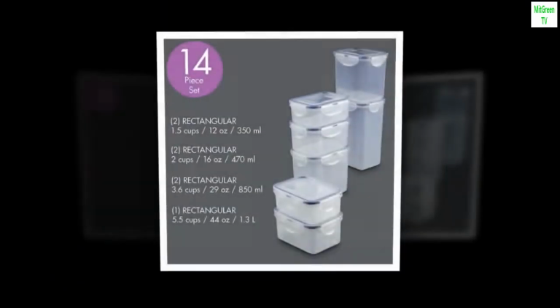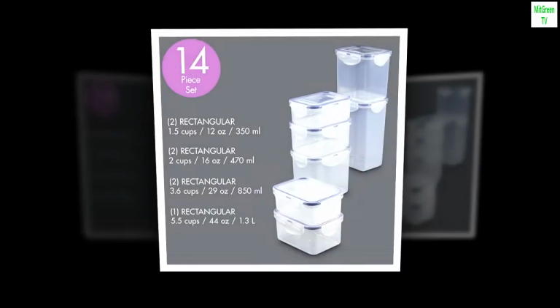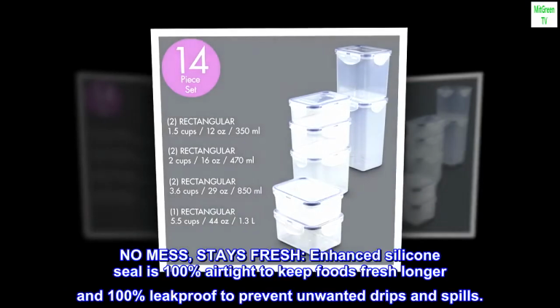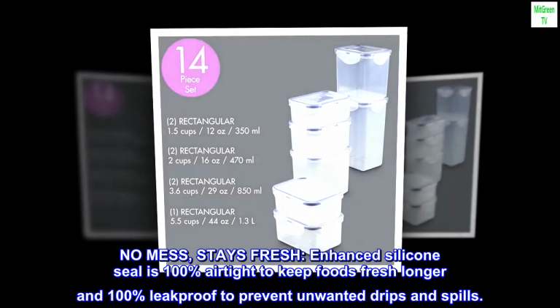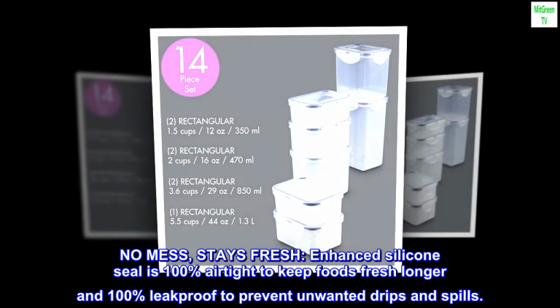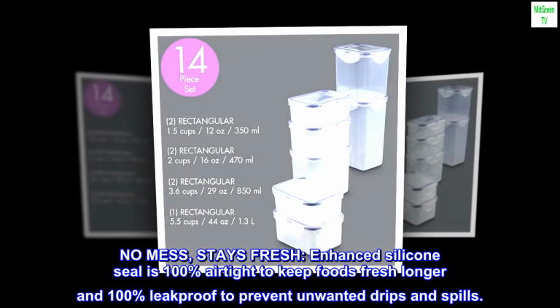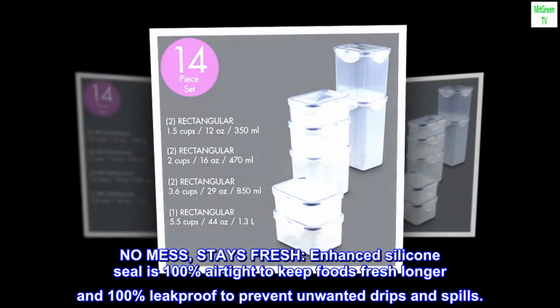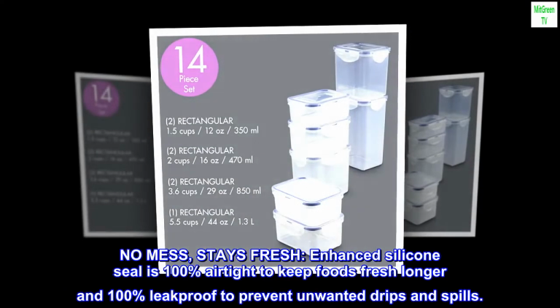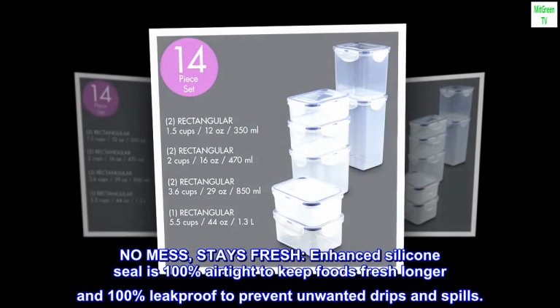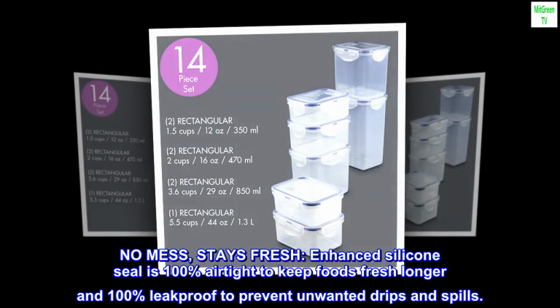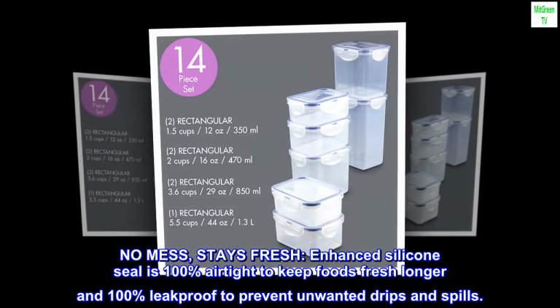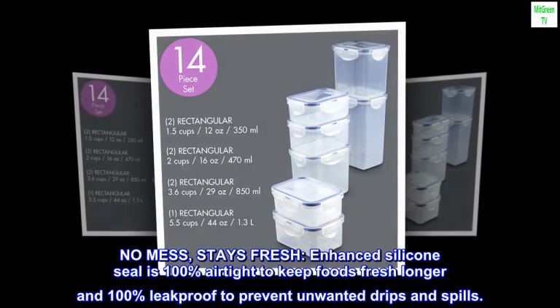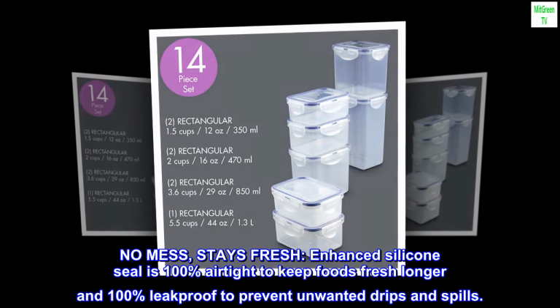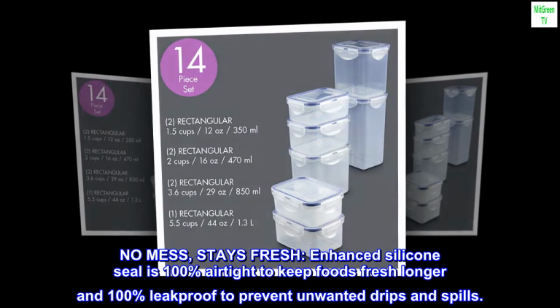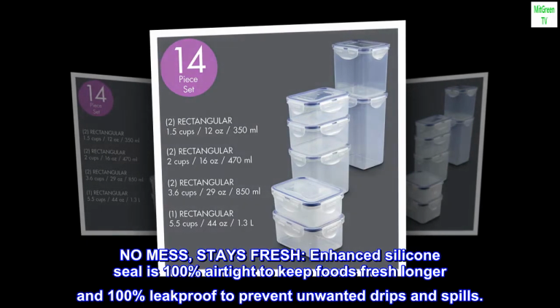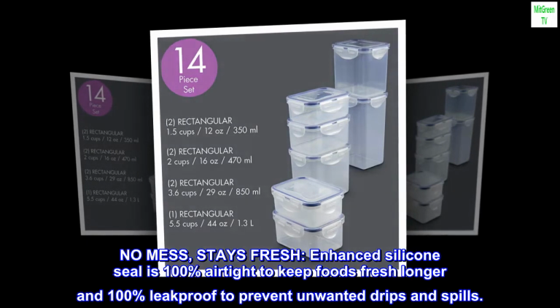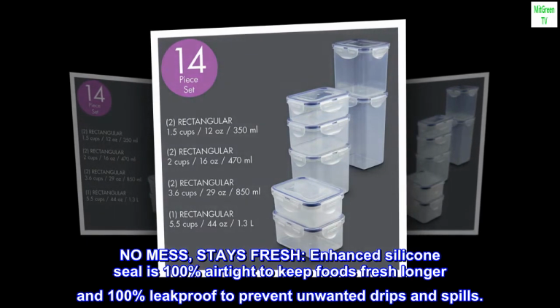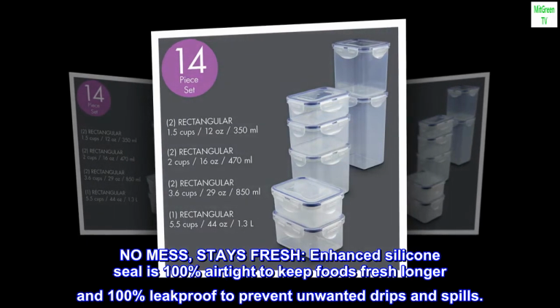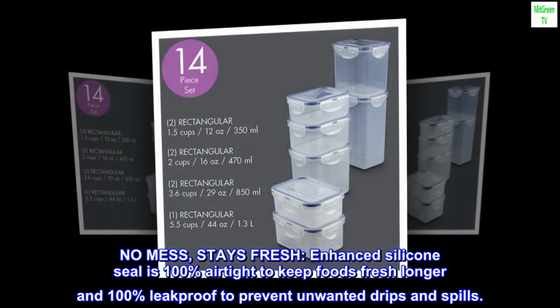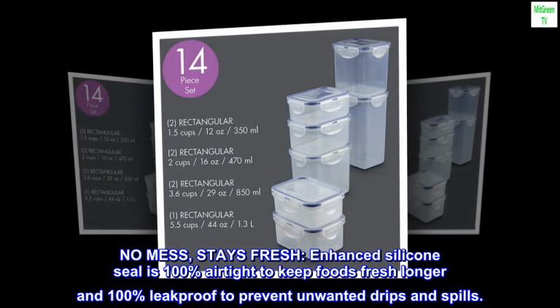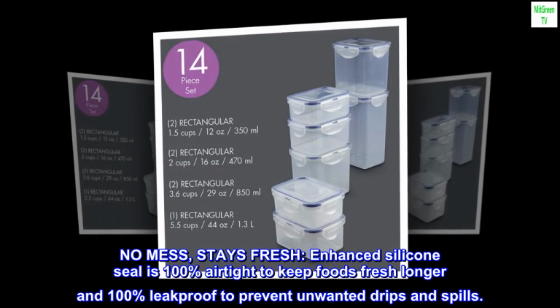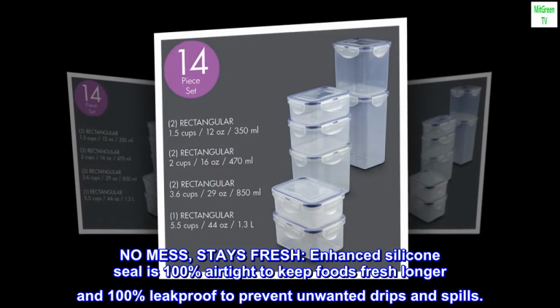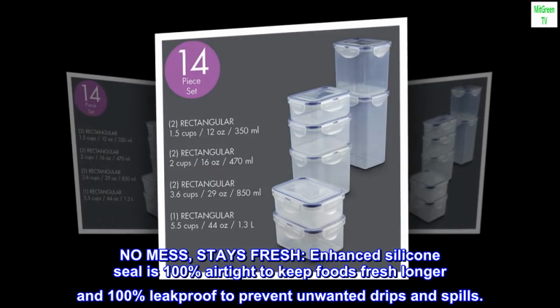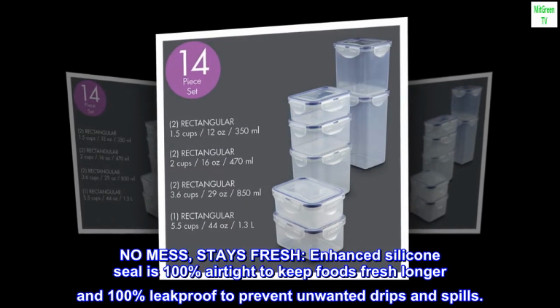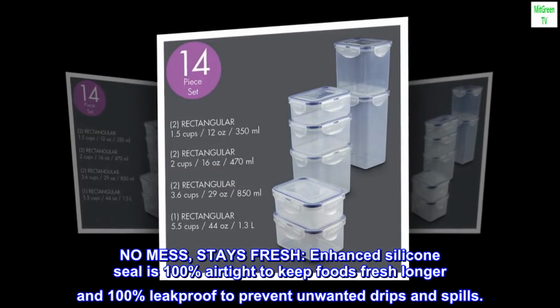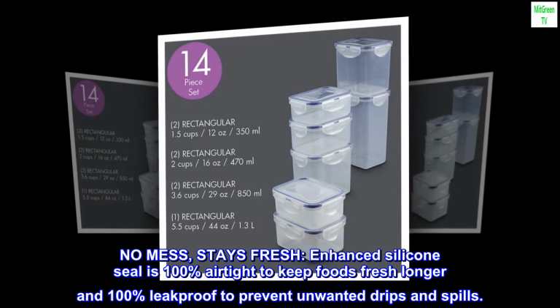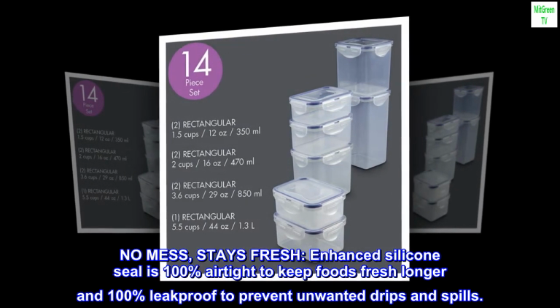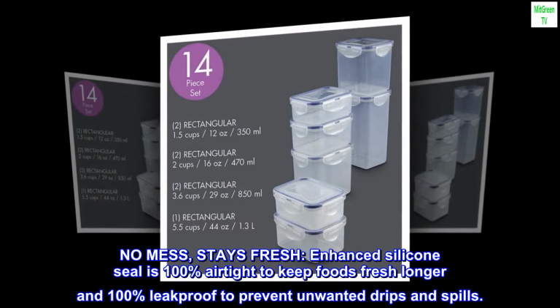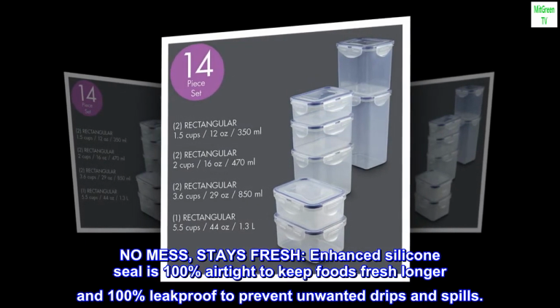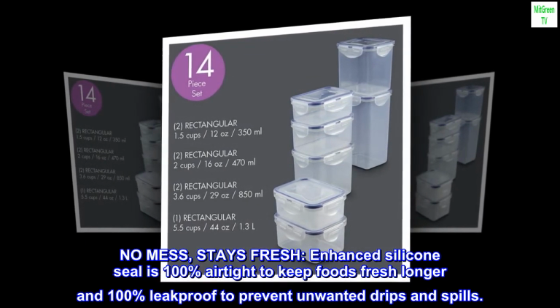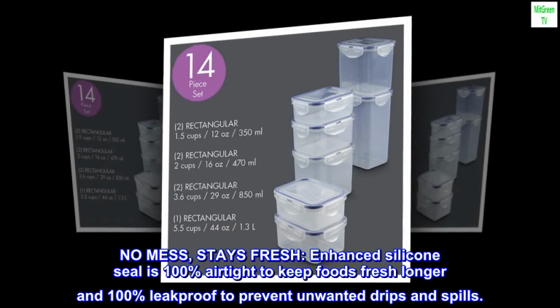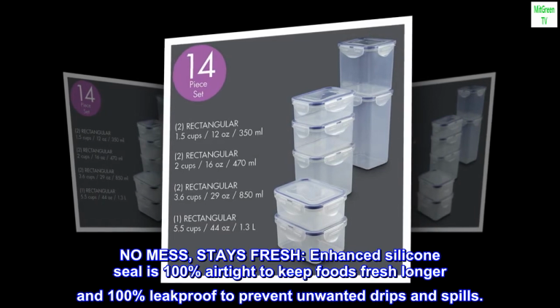No mess, stays fresh. The enhanced silicone seal is 100% airtight to keep foods fresh longer and 100% leak-proof to prevent unwanted drips and spills.